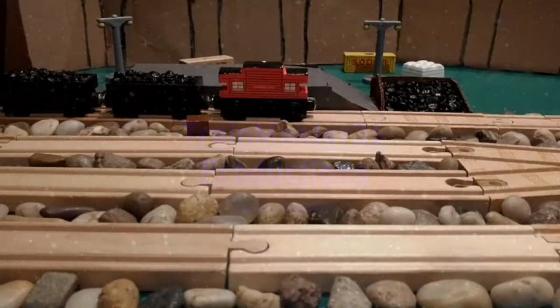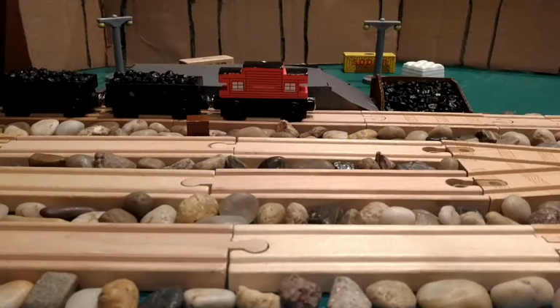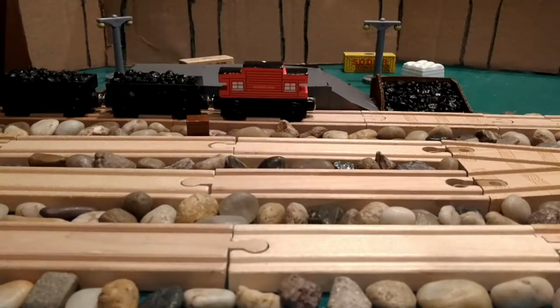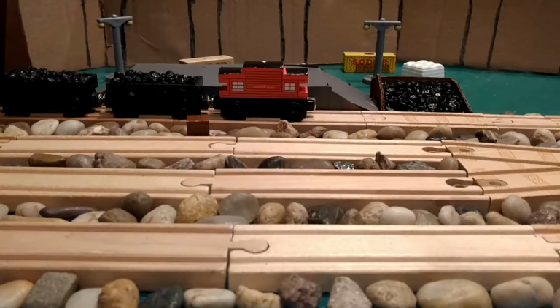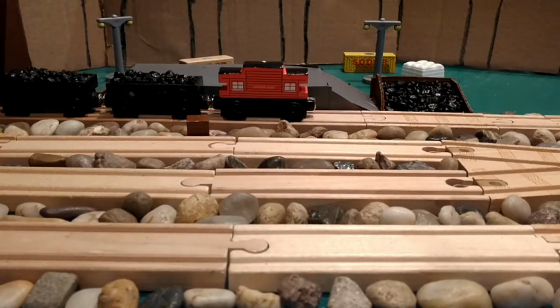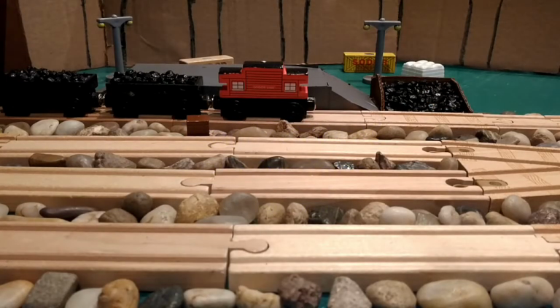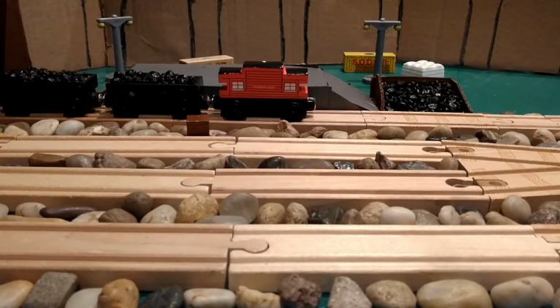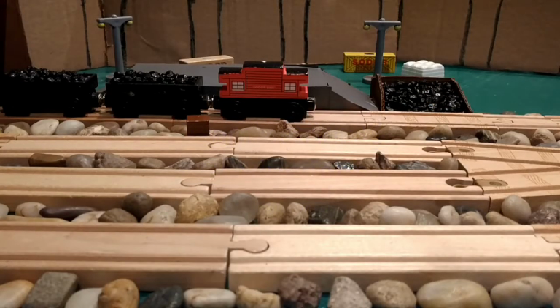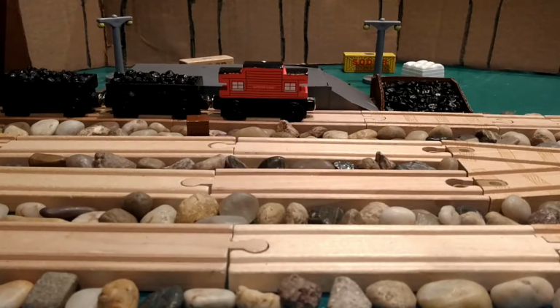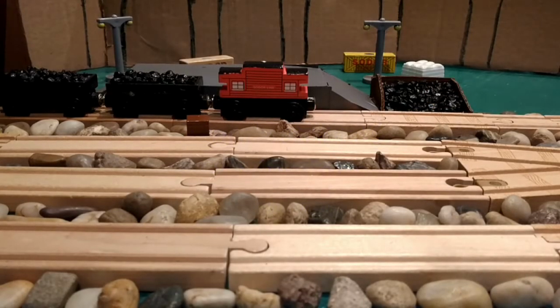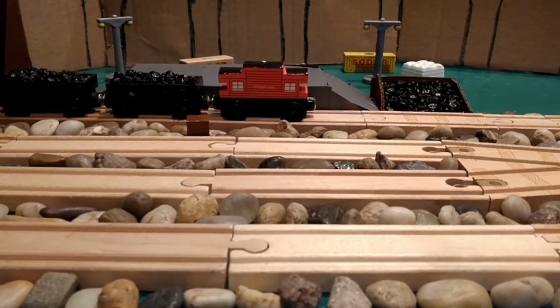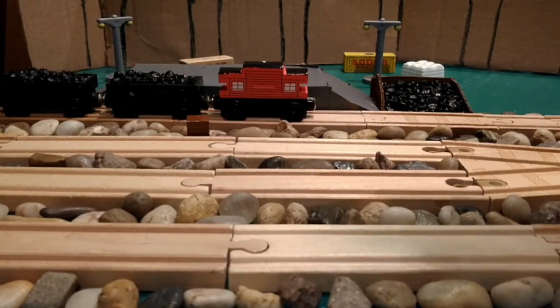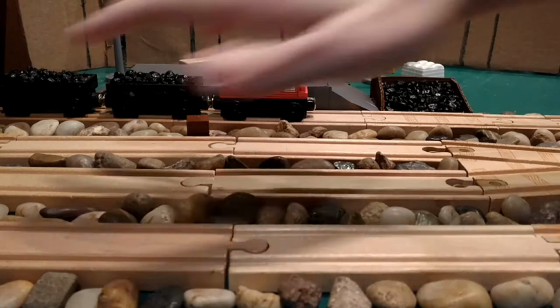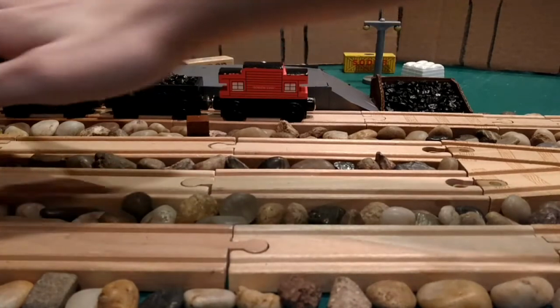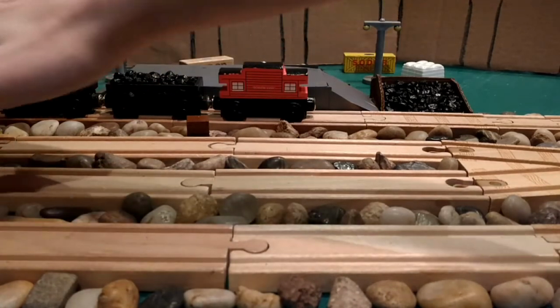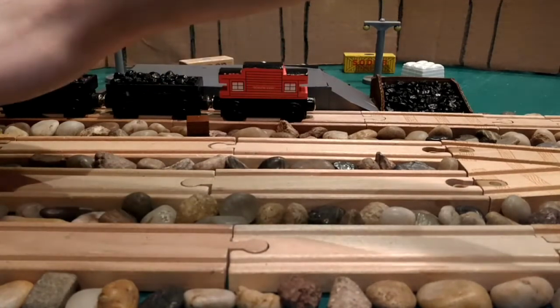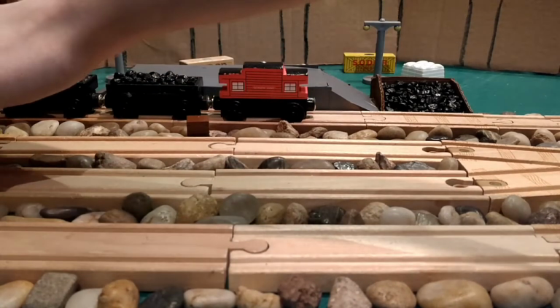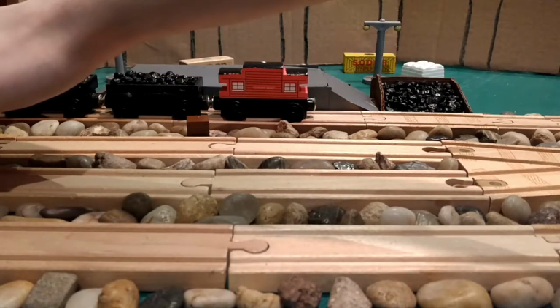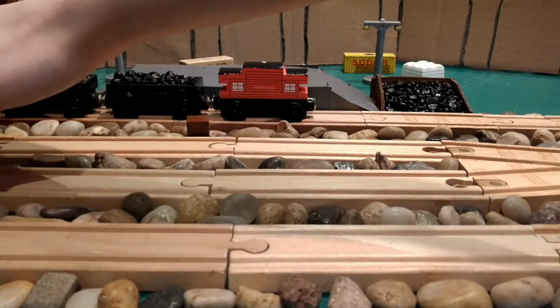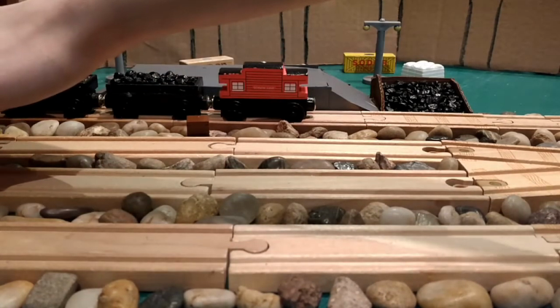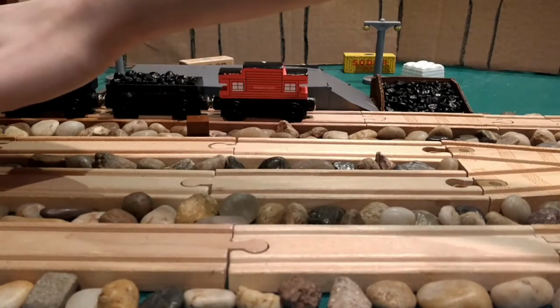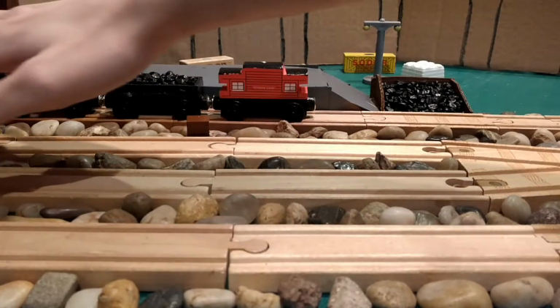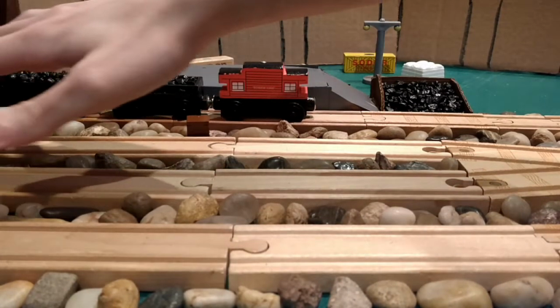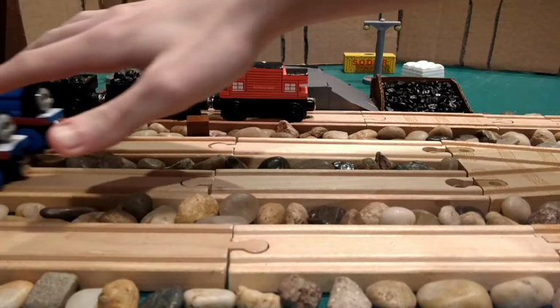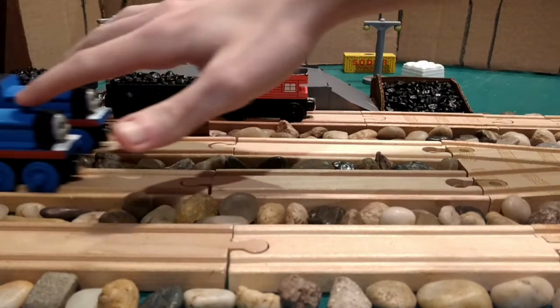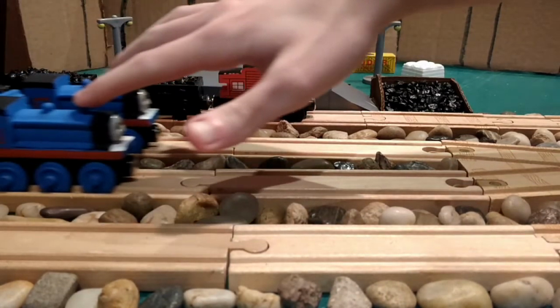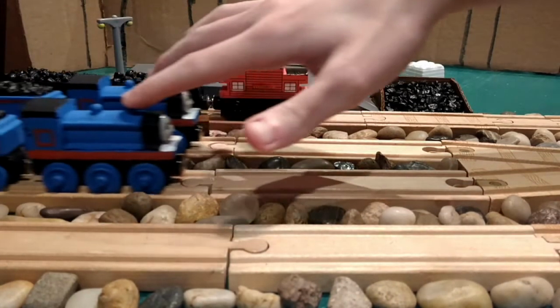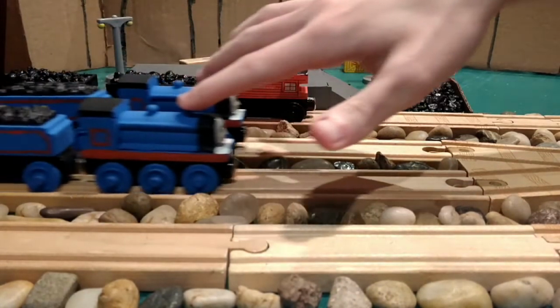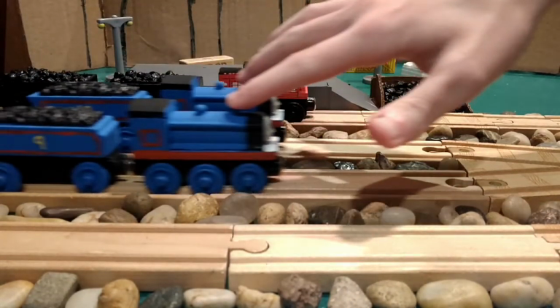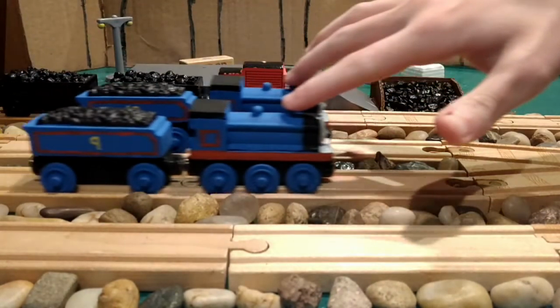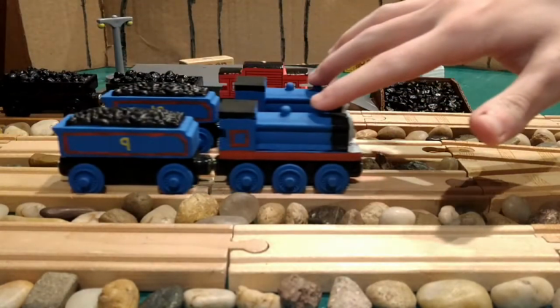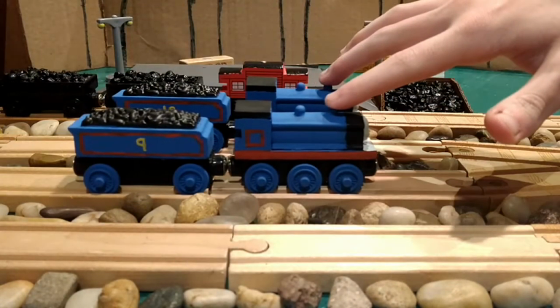Hello everyone! Trainmaster36 here and welcome to another video. In this video, I wanted to show off my custom Donald and Douglas that I made this past week.